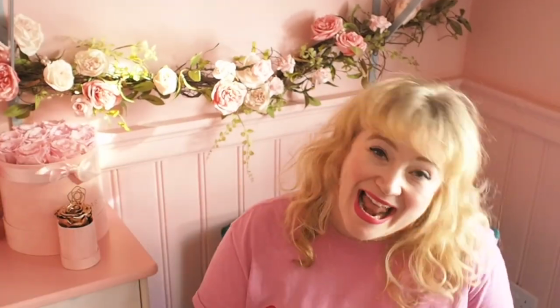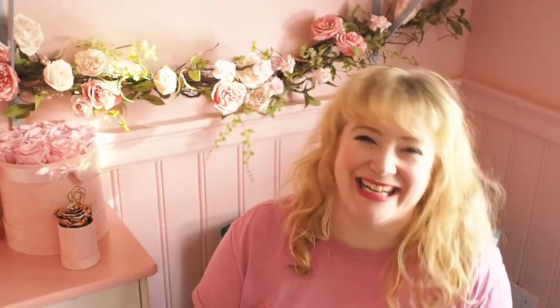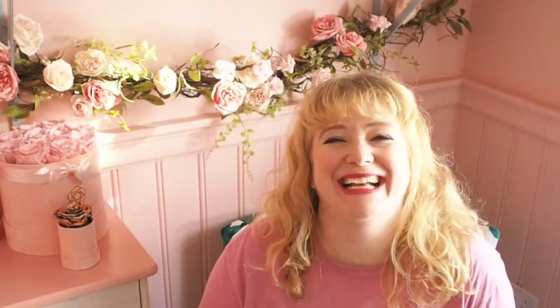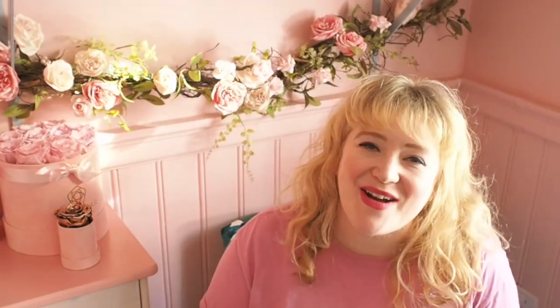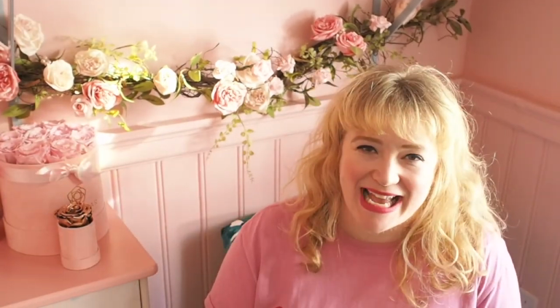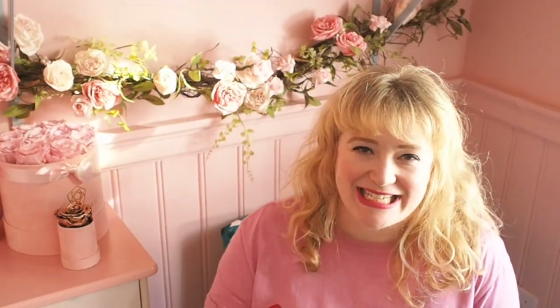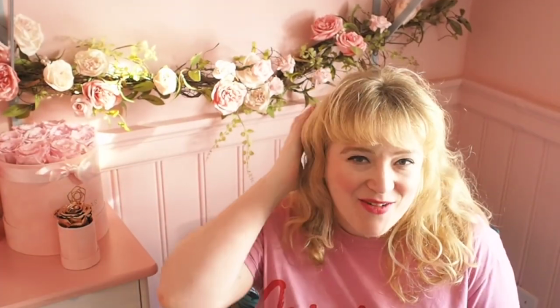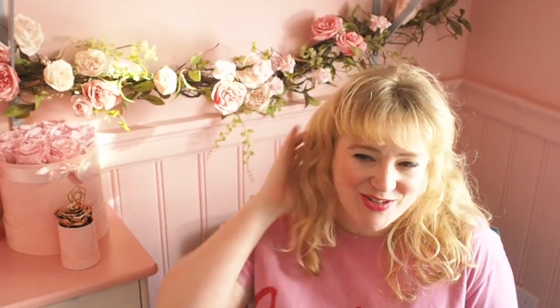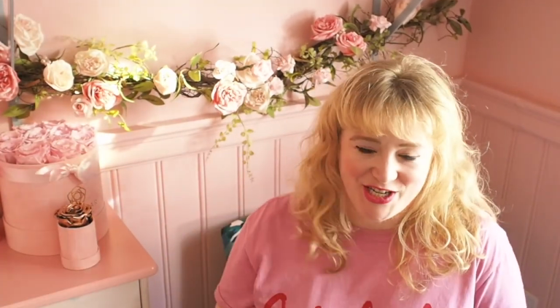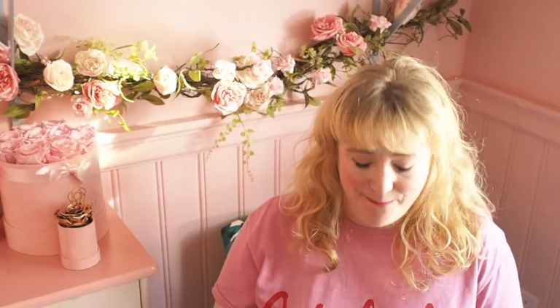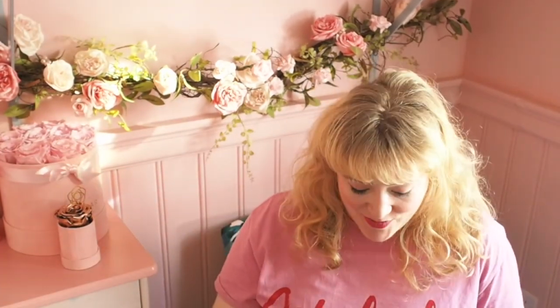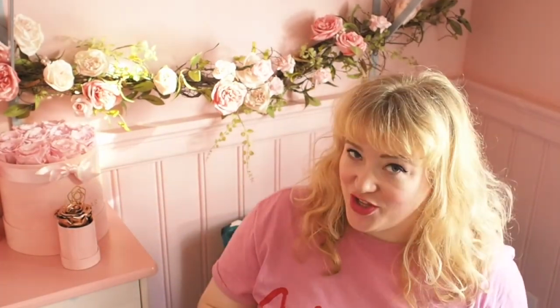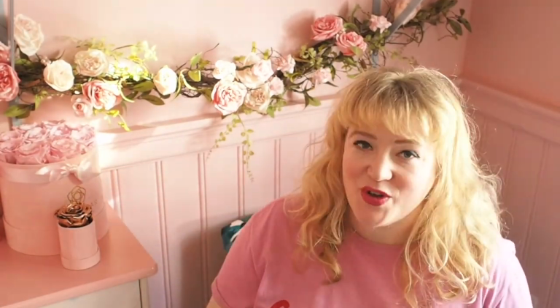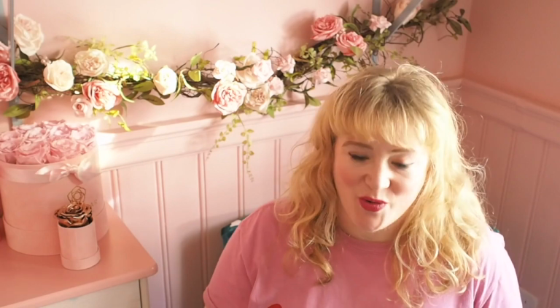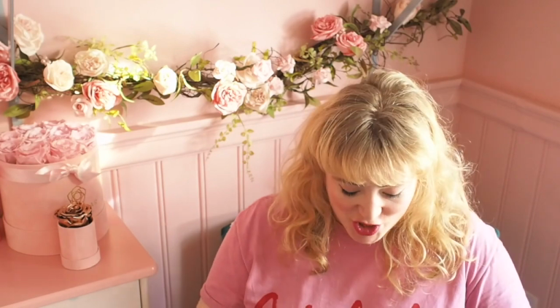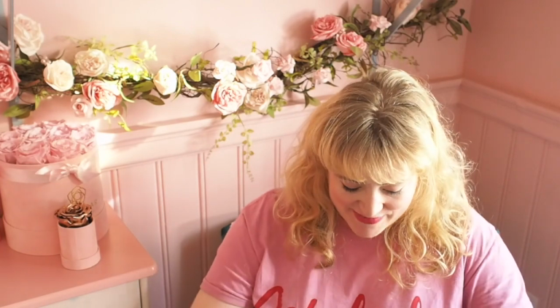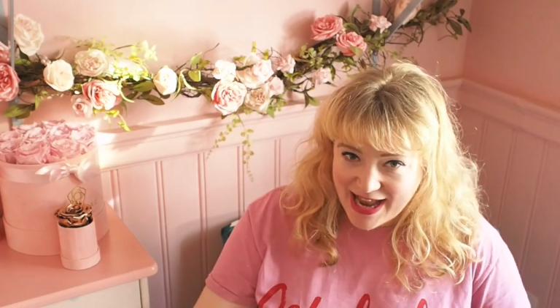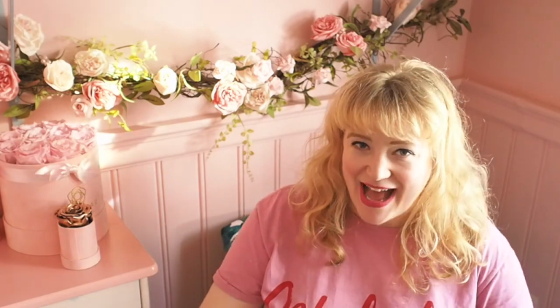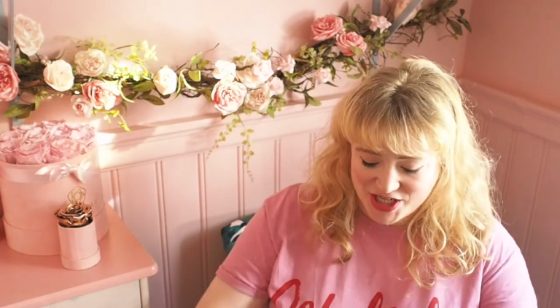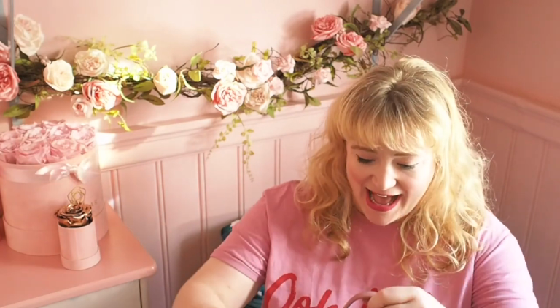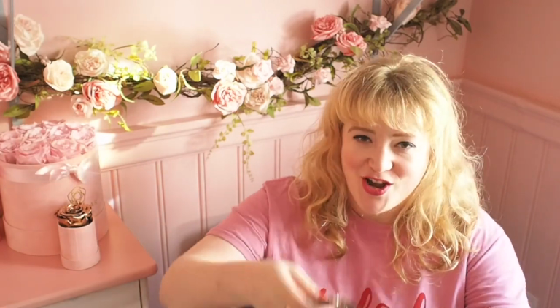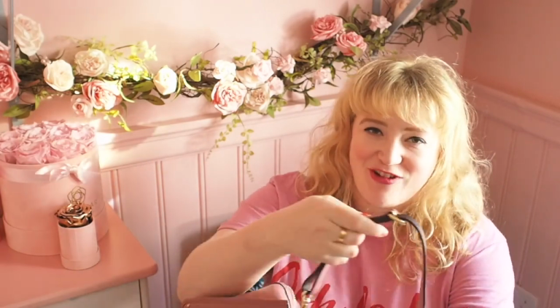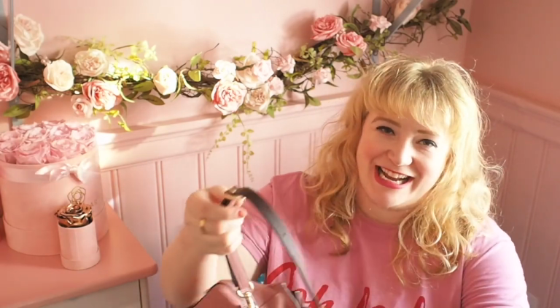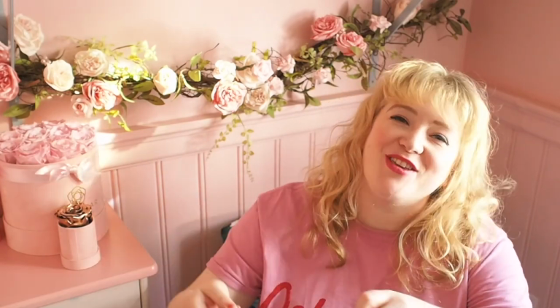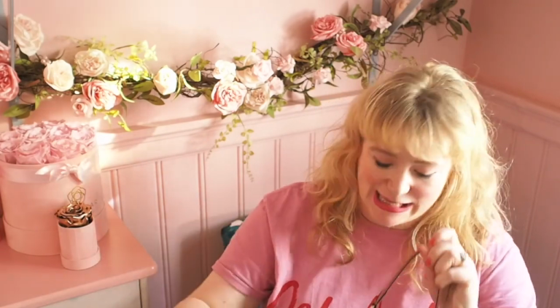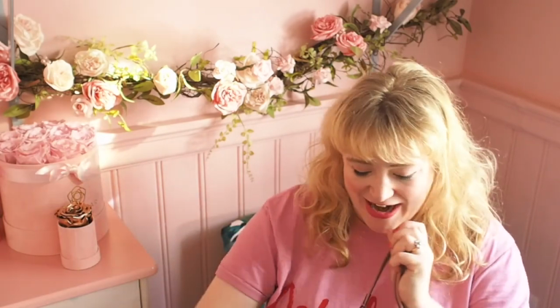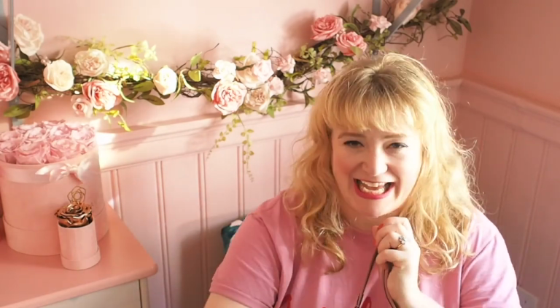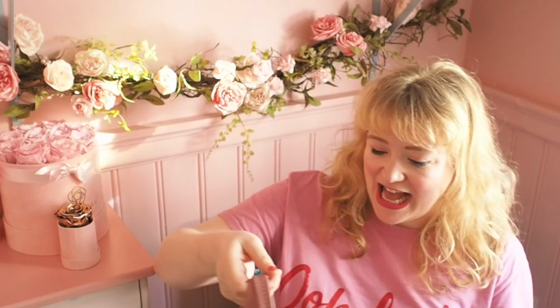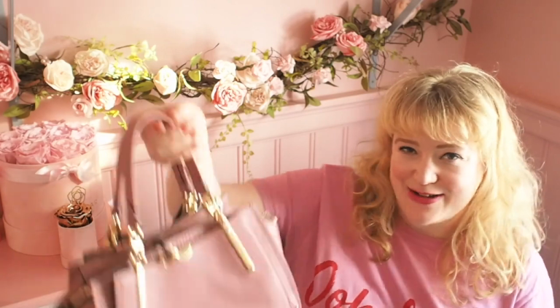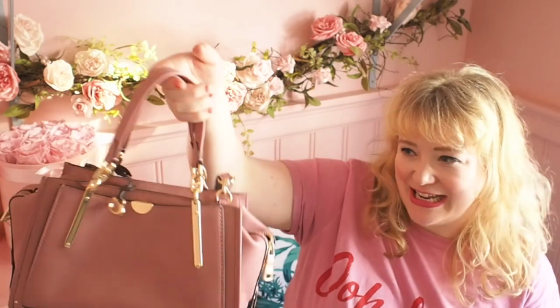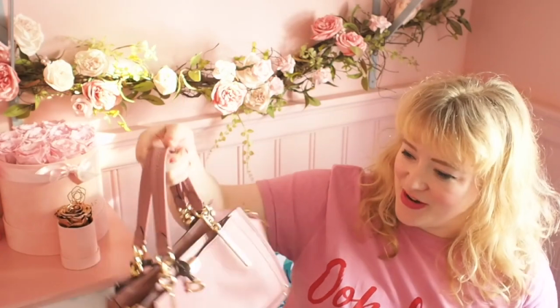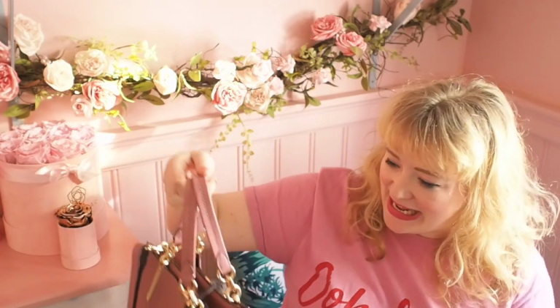Hello! I'm back again and today I want to talk to you about the new Coach Dreamer handbag, which I have rattling — if you can hear some rattling, that's it rattling around on my knee.